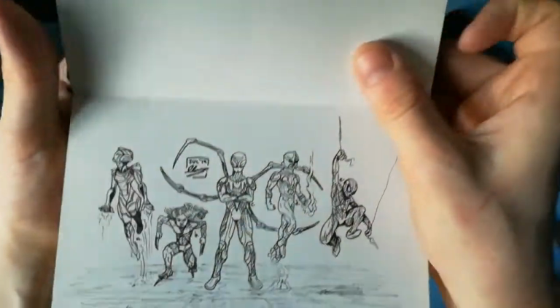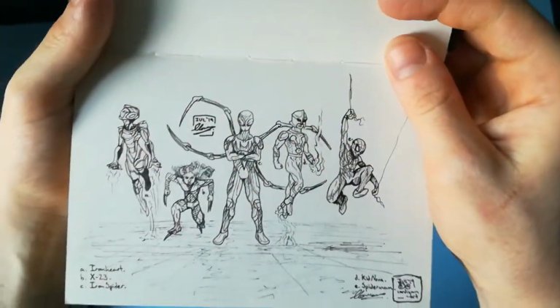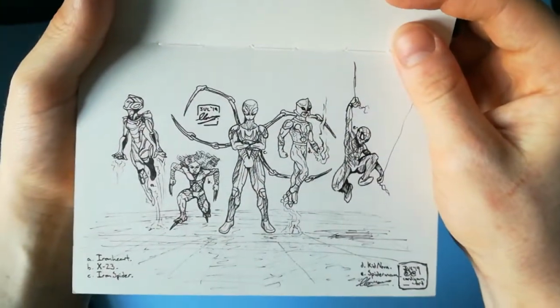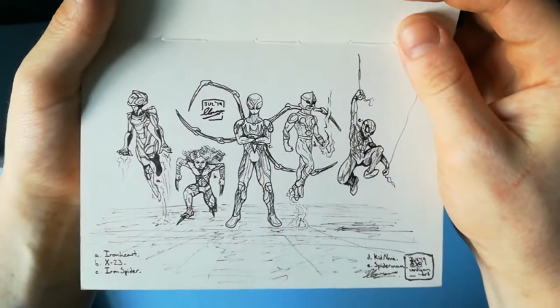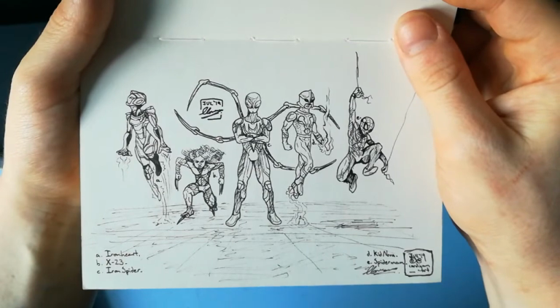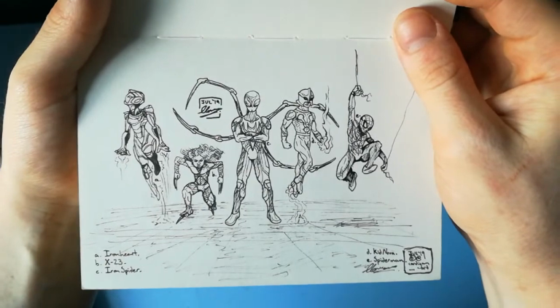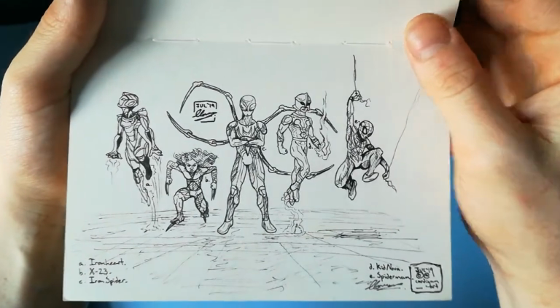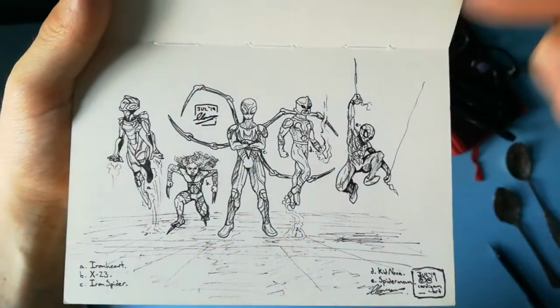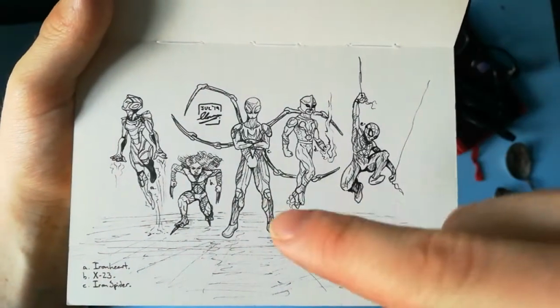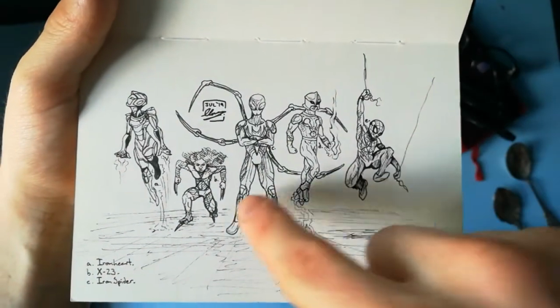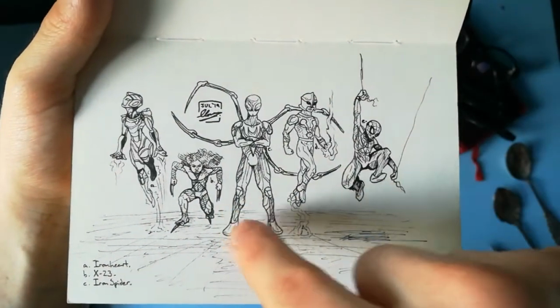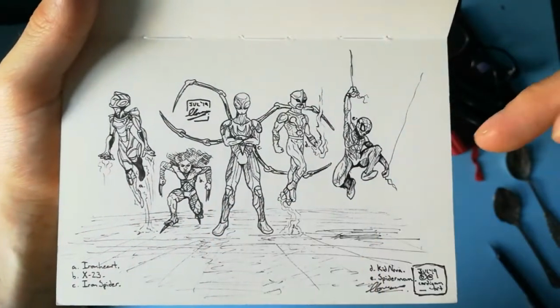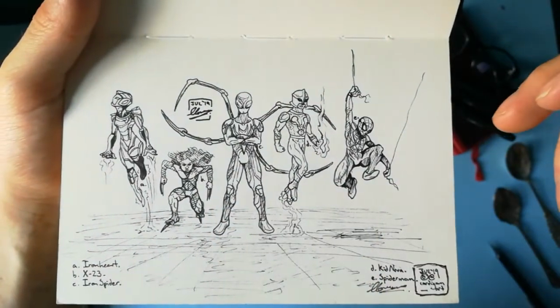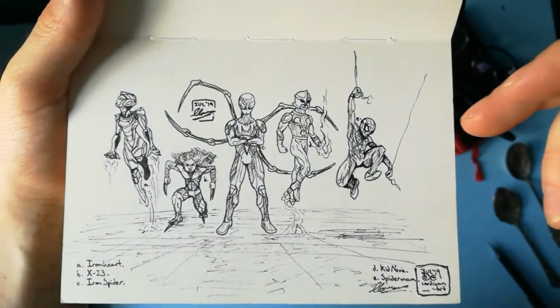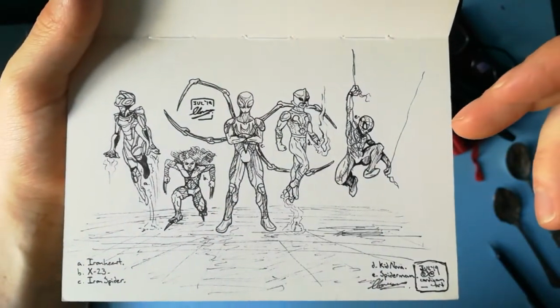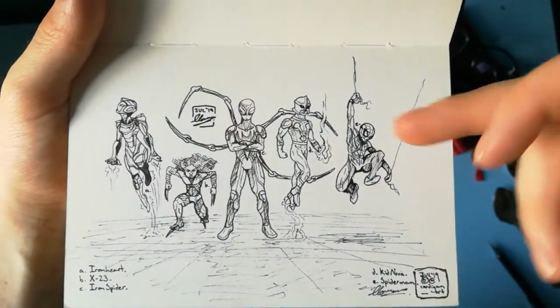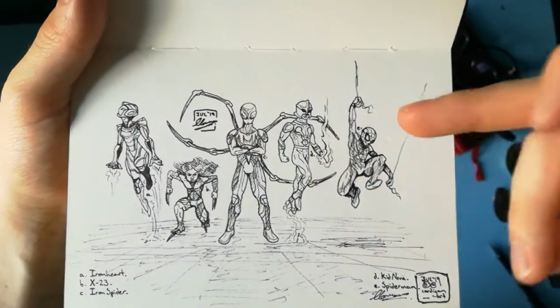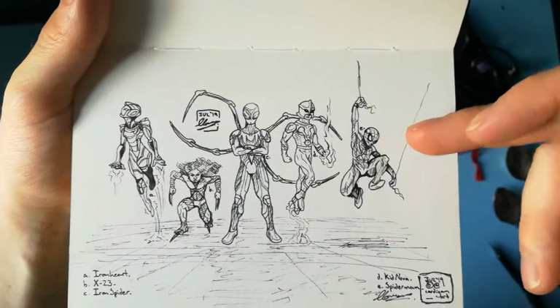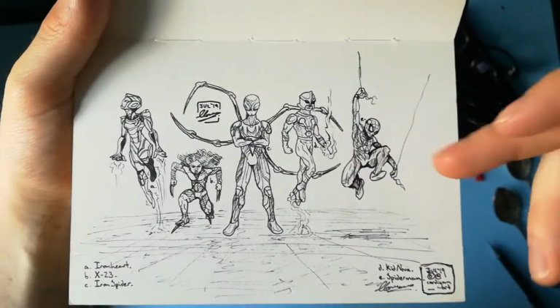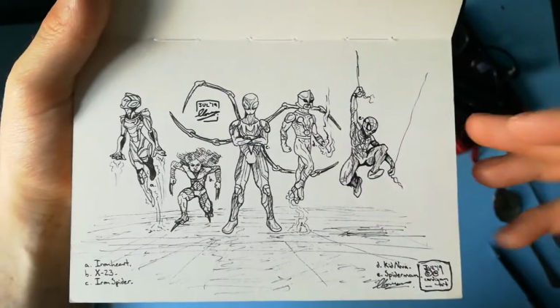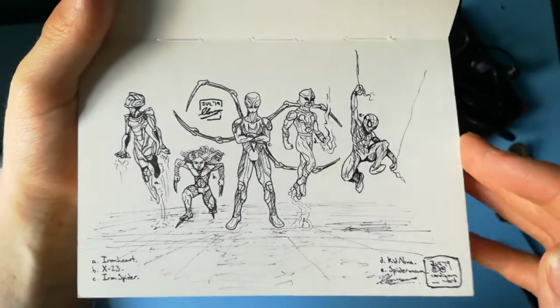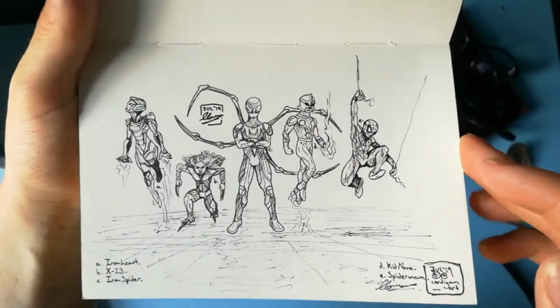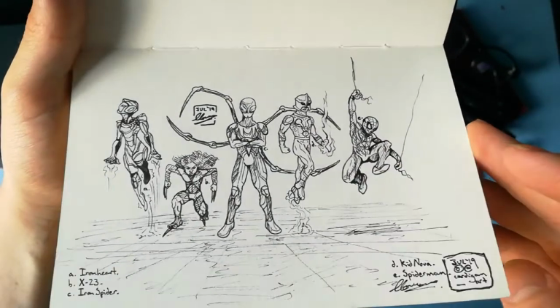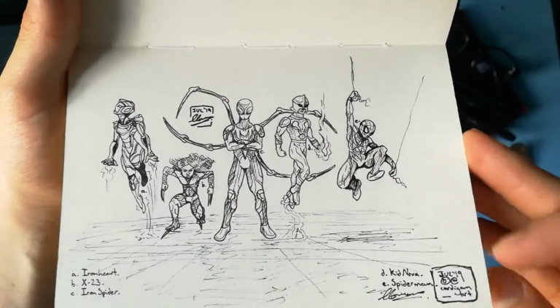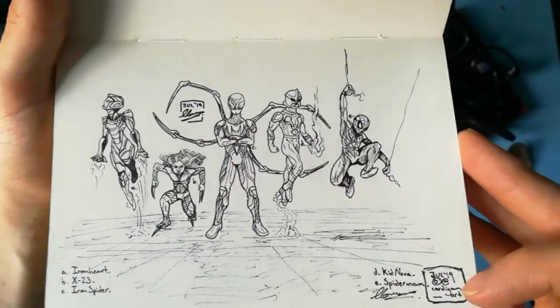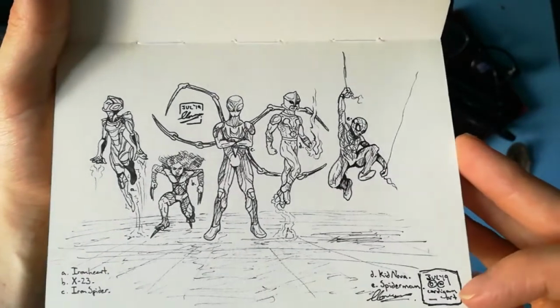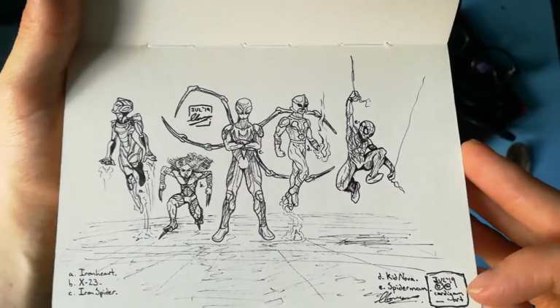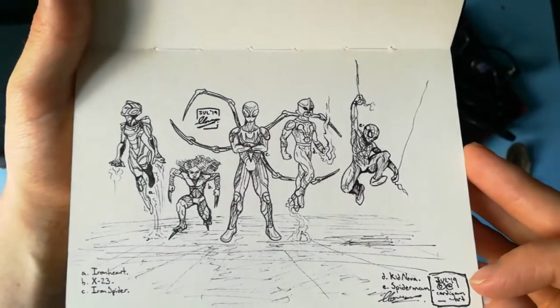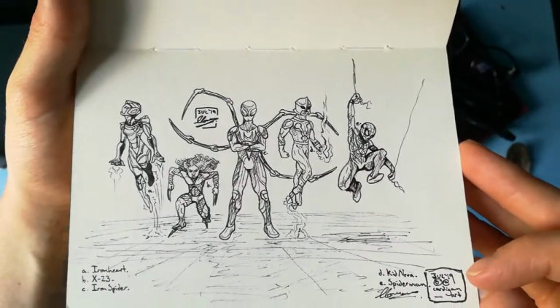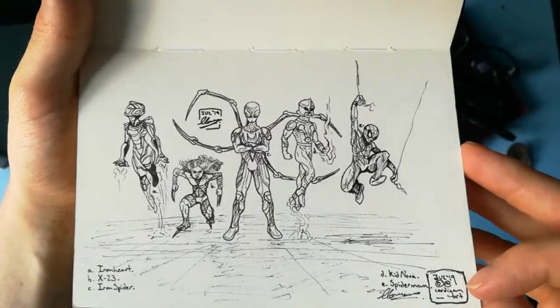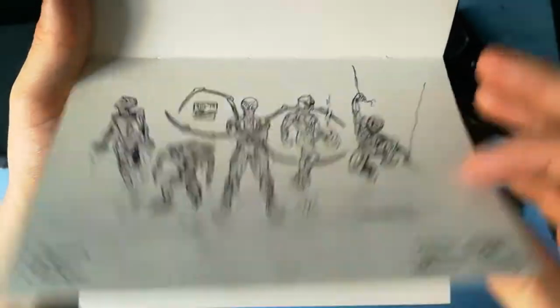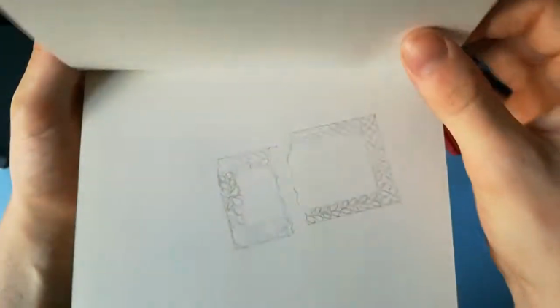Some more Marvel characters: Iron Spider, Iron Heart, X-23 — Wolverine's daughter in some of them — Kid Nova, and Miles Morales, Spider-Man. July 2019, so we're crushing through summer now. Cardigan Art, as you can see there.